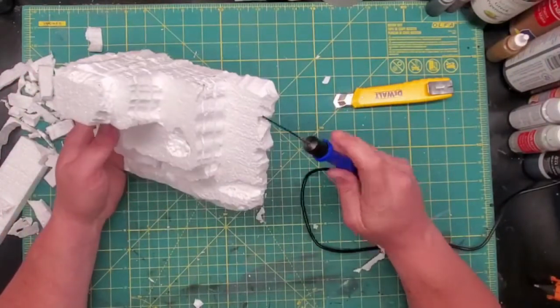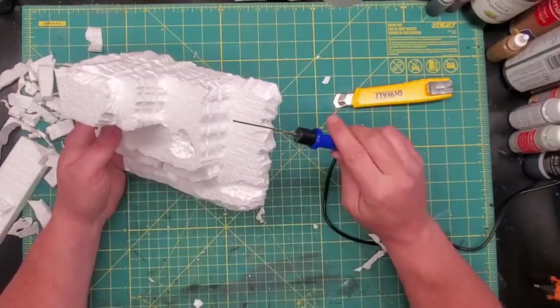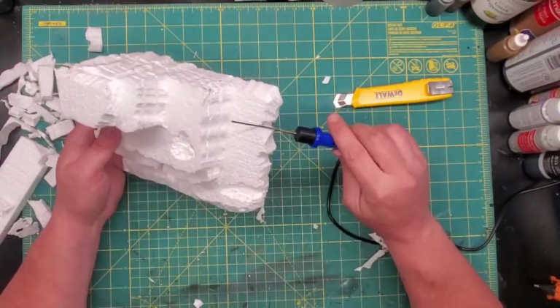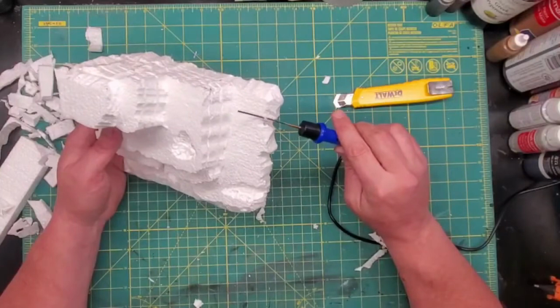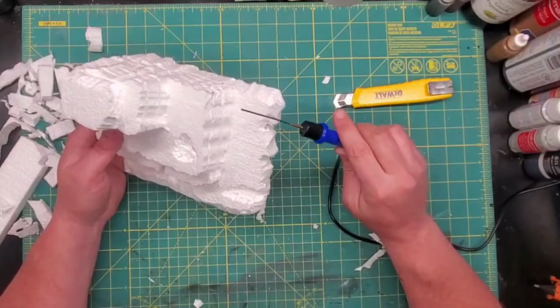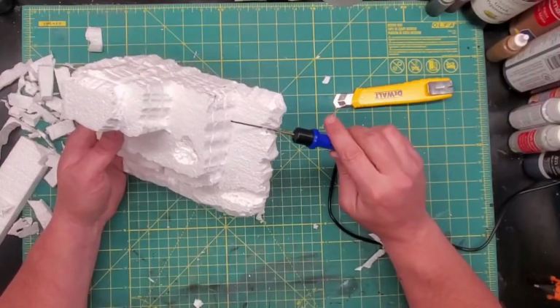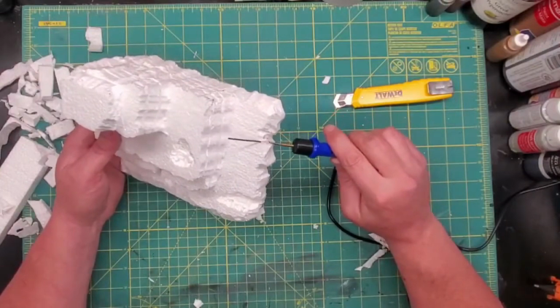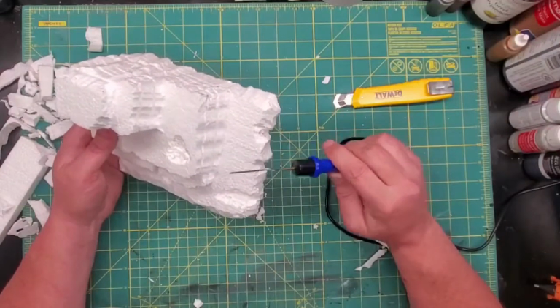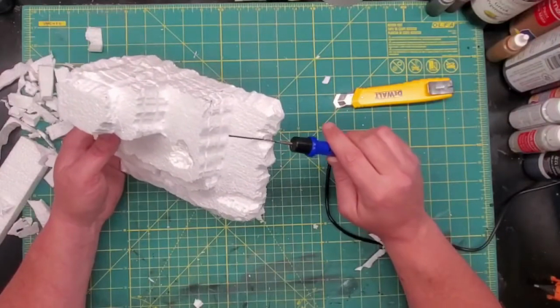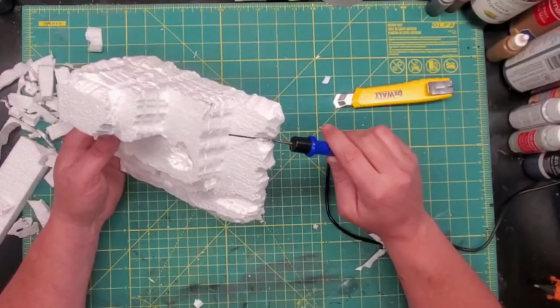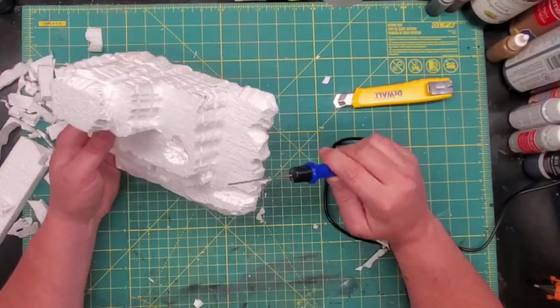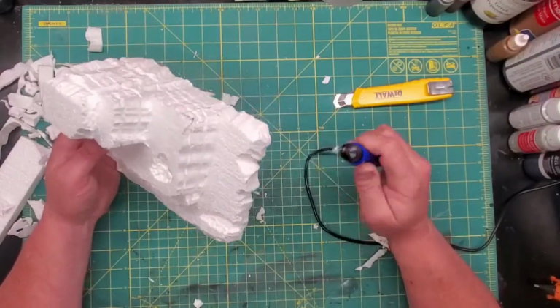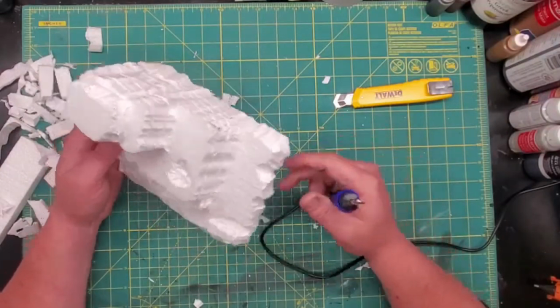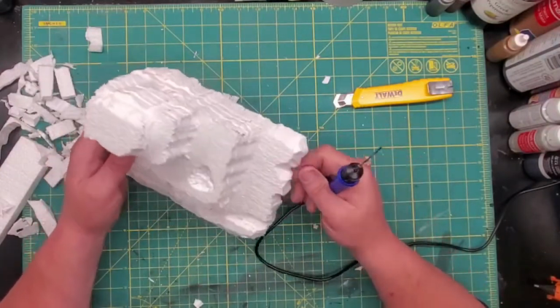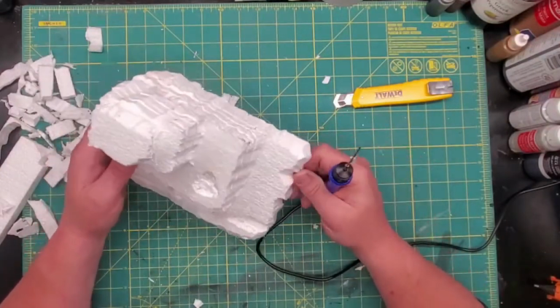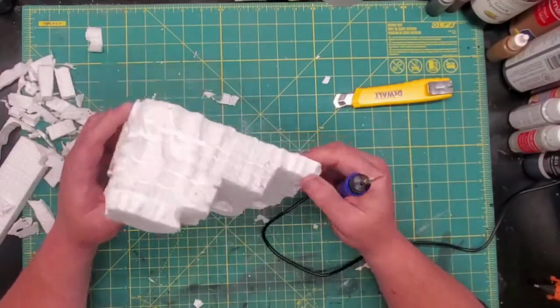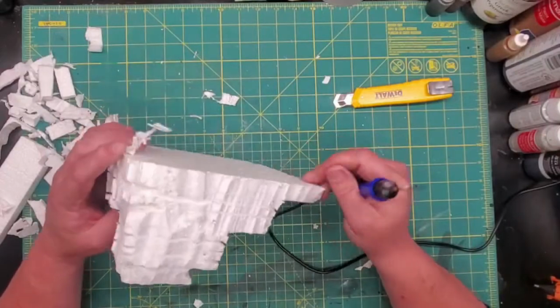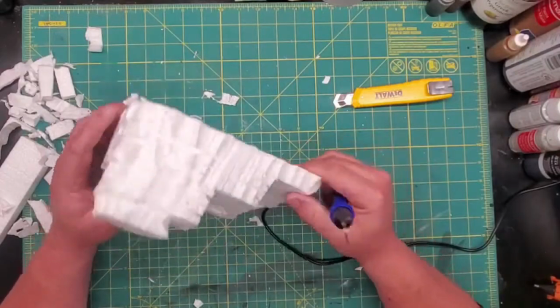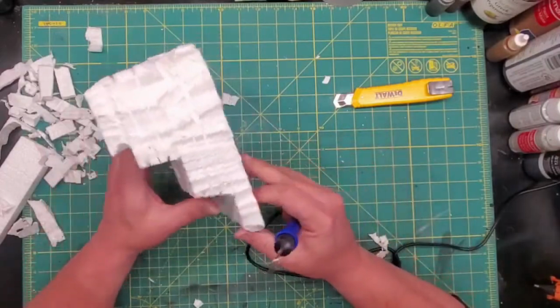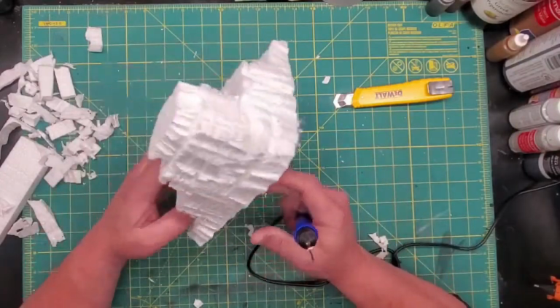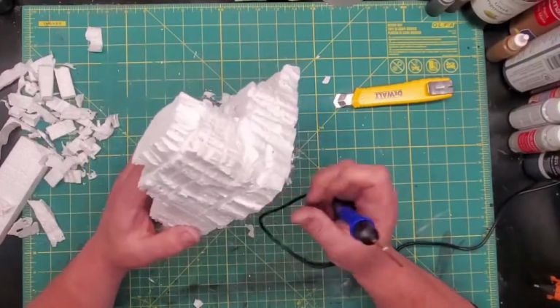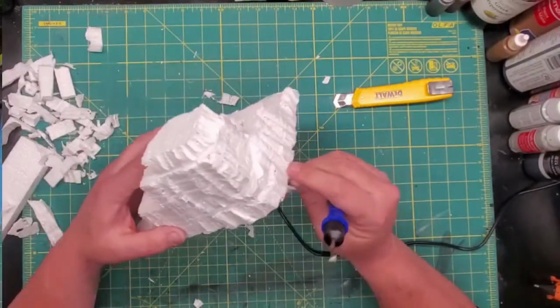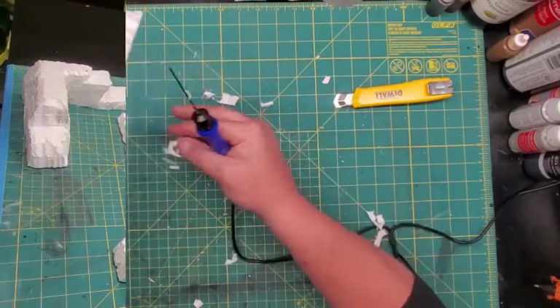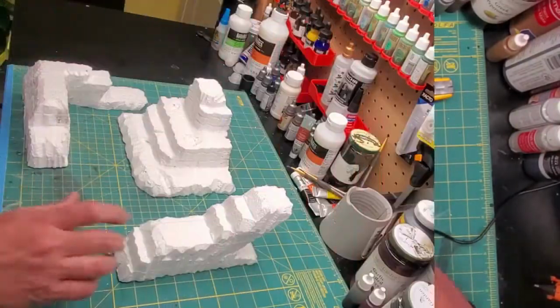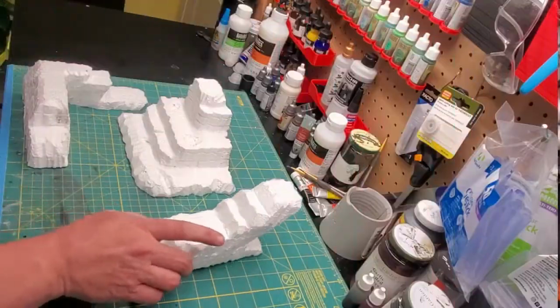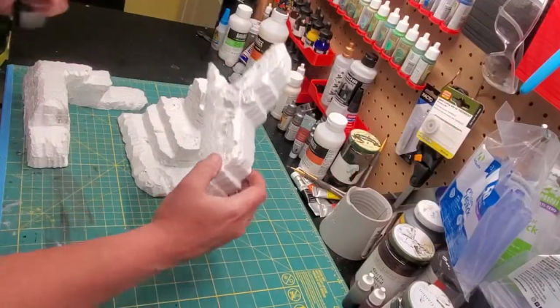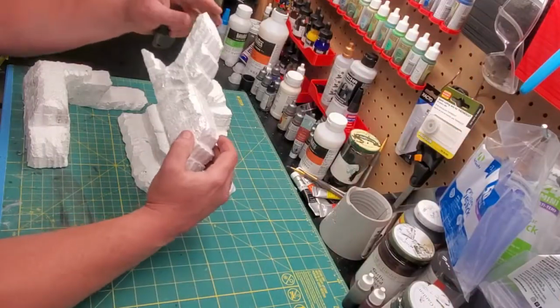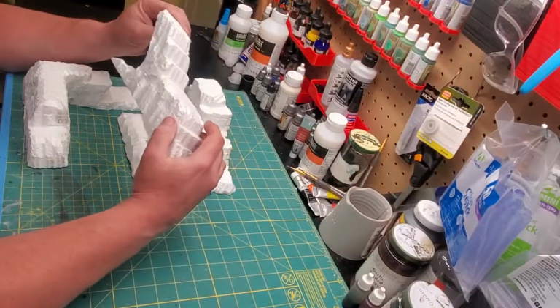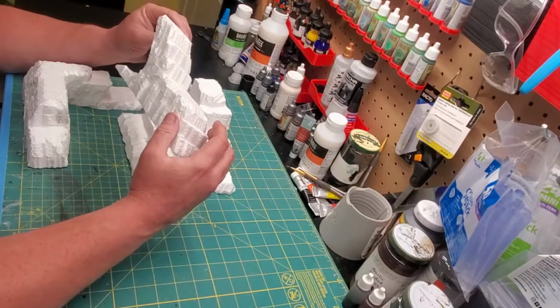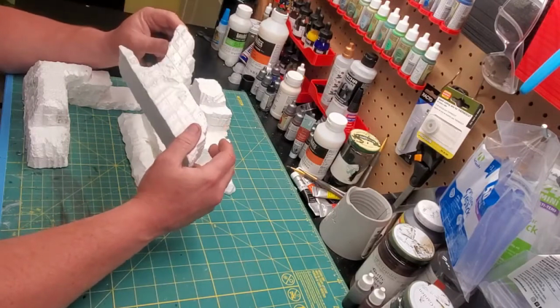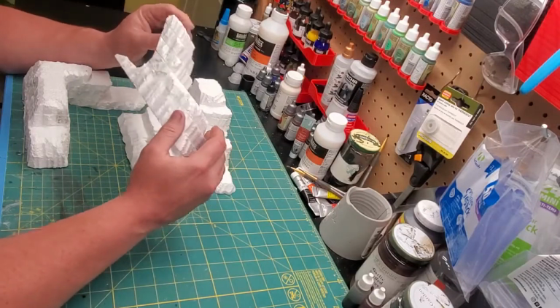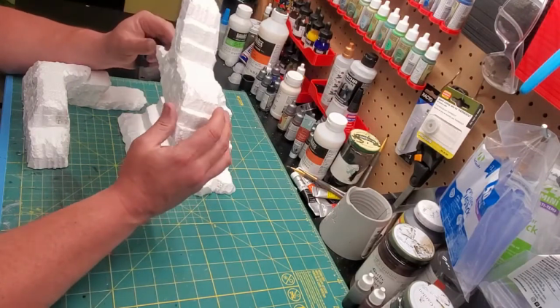Obviously, soft spots will erode faster than others, so you can have dips and crevices and deeper cracks and very irregular shapes. In fact, it's so easy to do this, I went ahead and made a couple more.